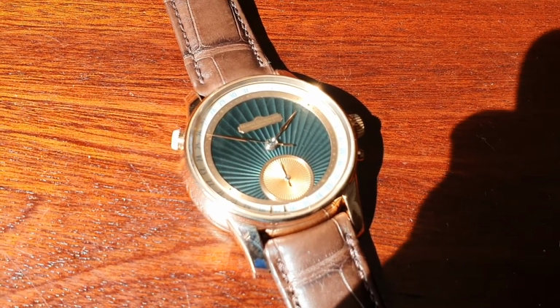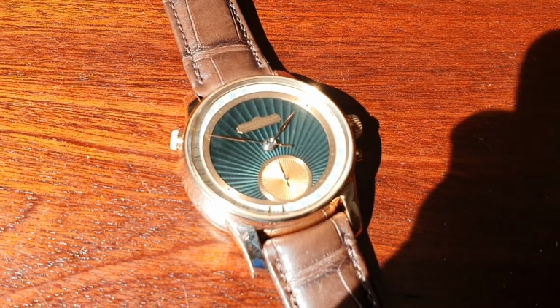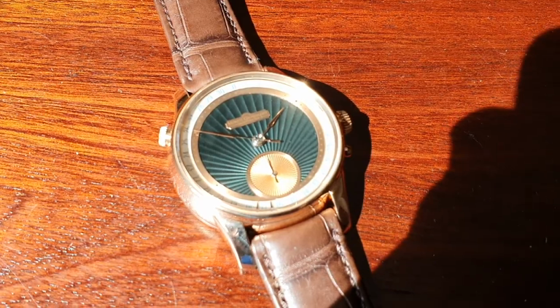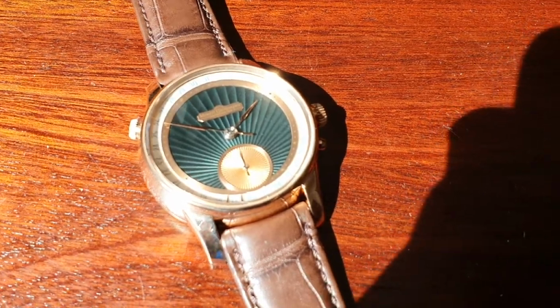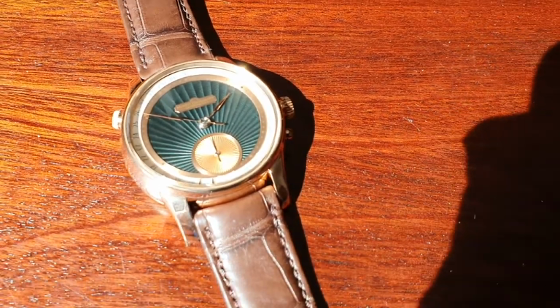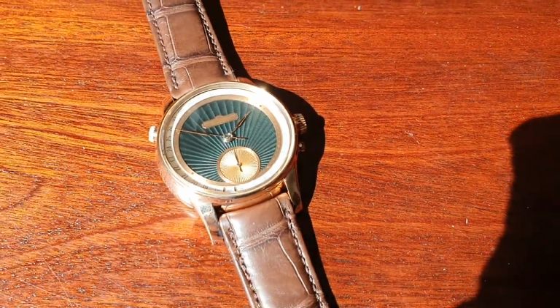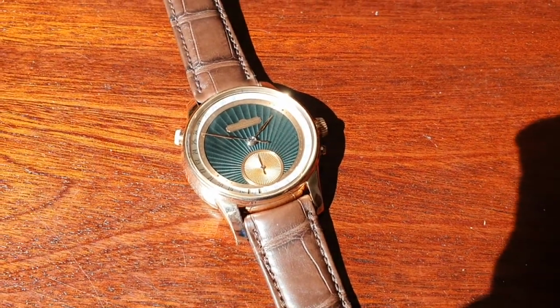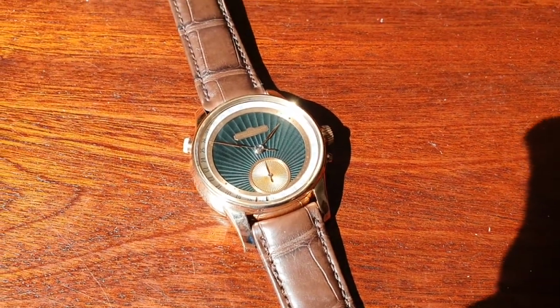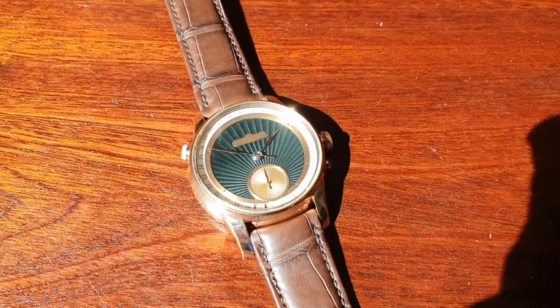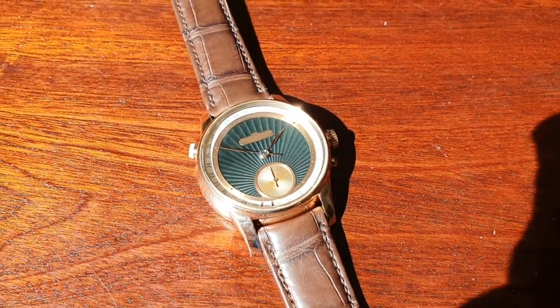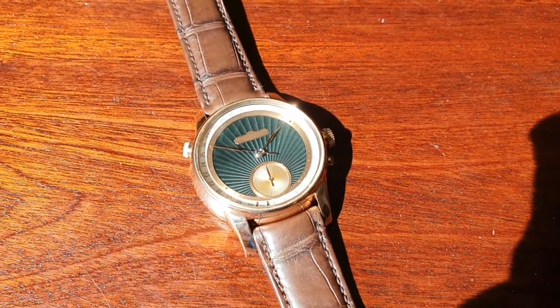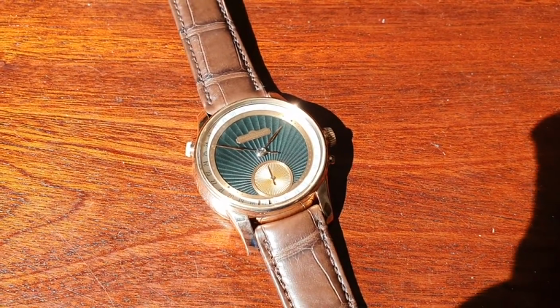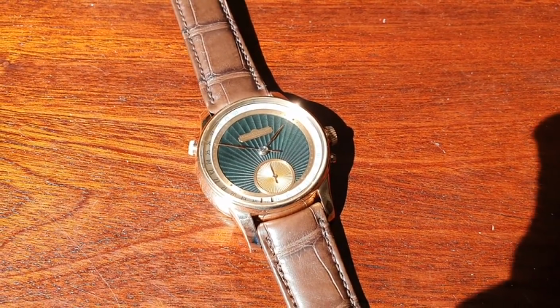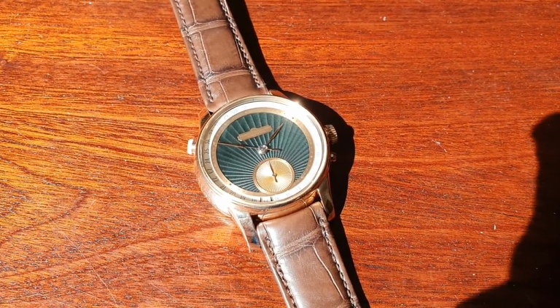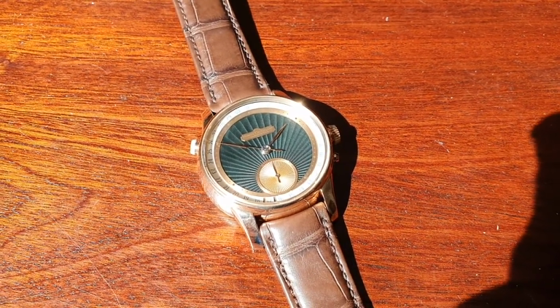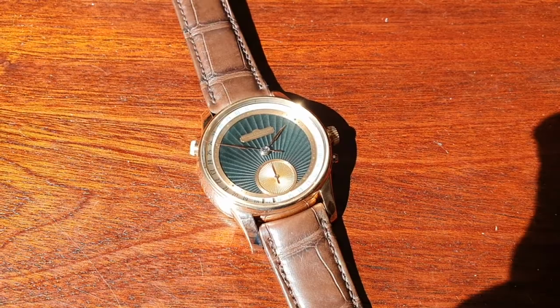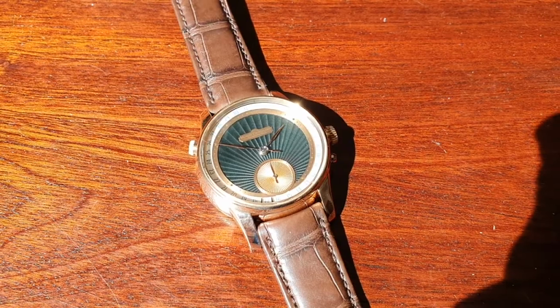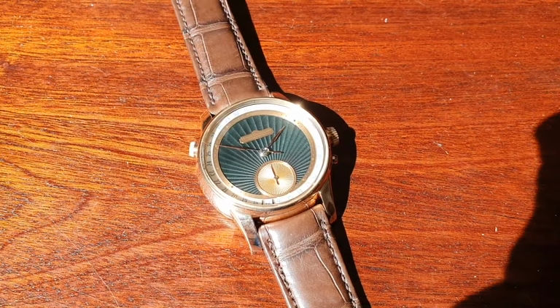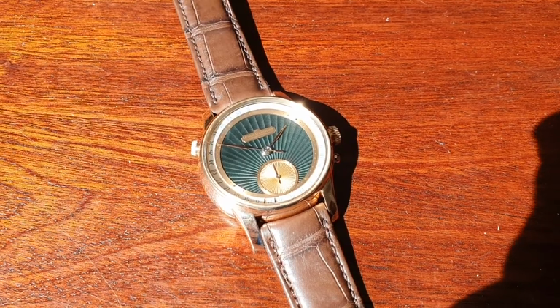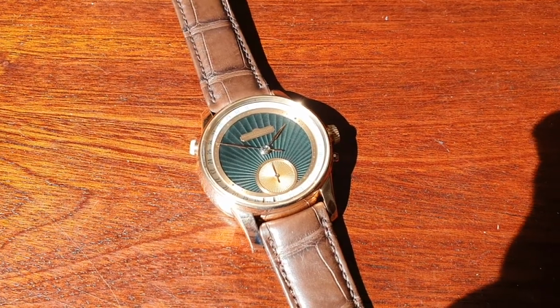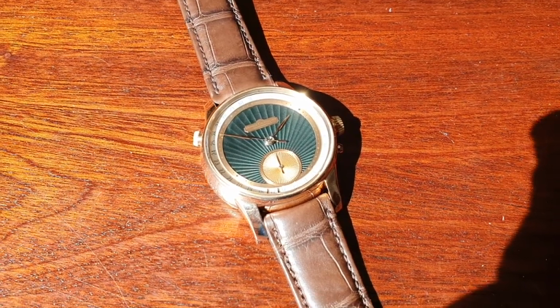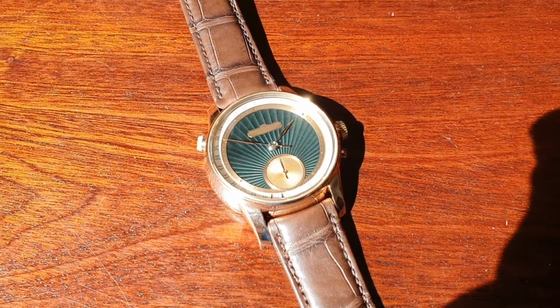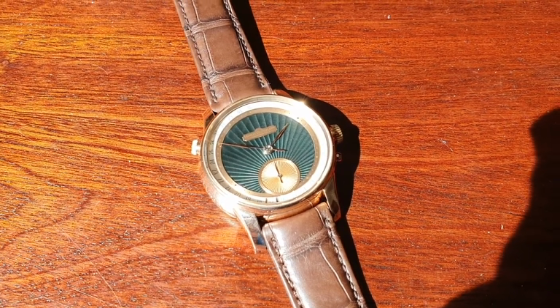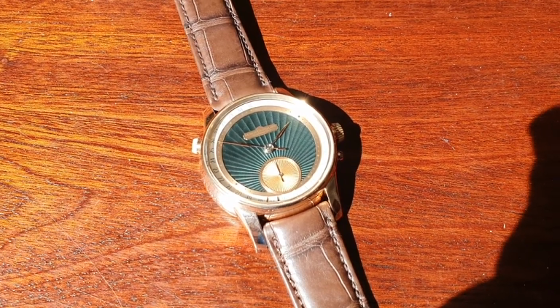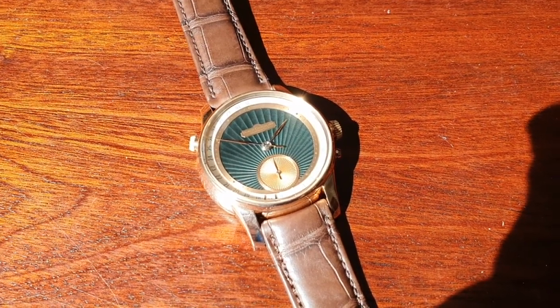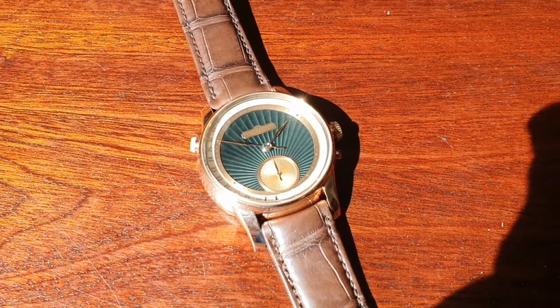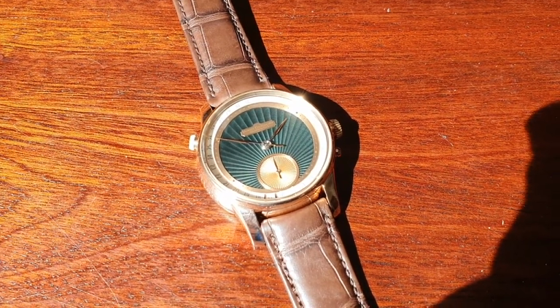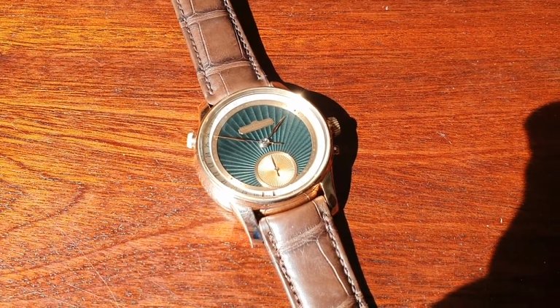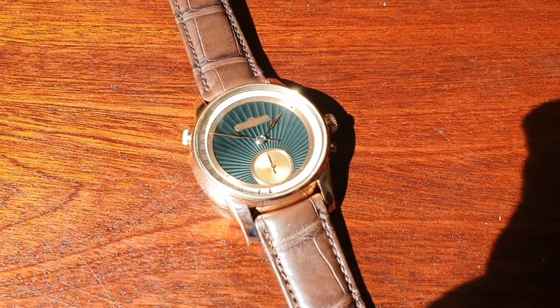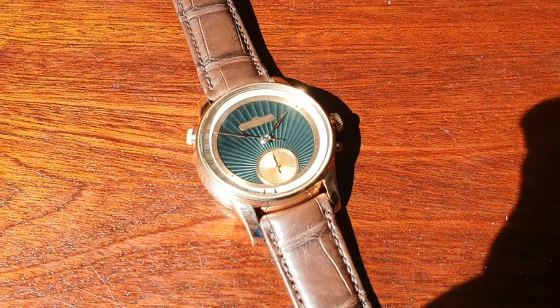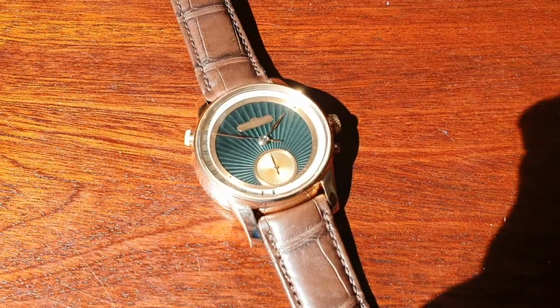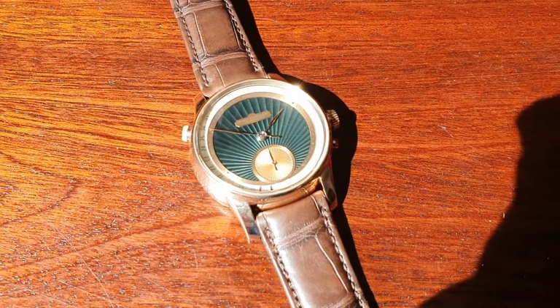Here we have a different piece. This is the date. The date mechanism here has been patented.